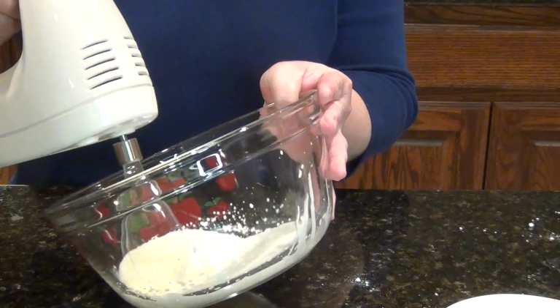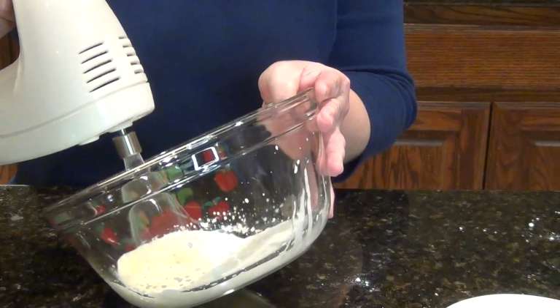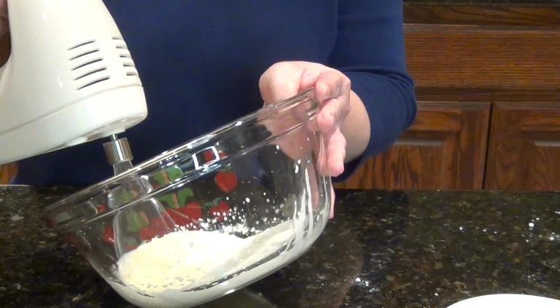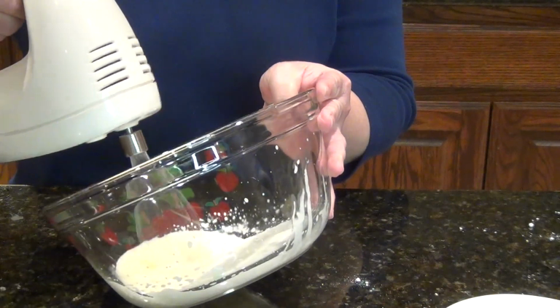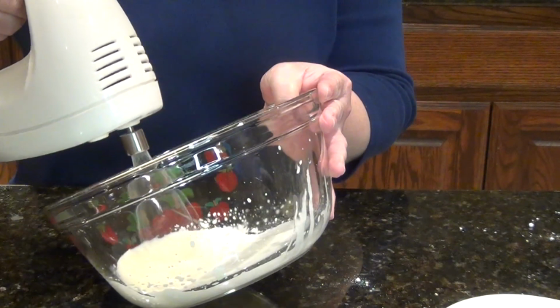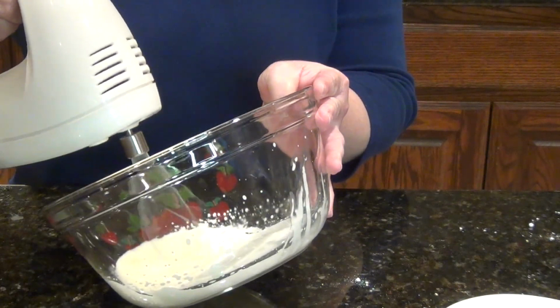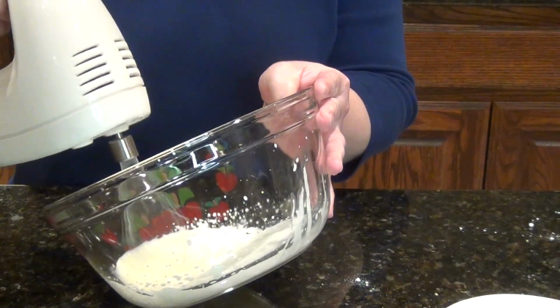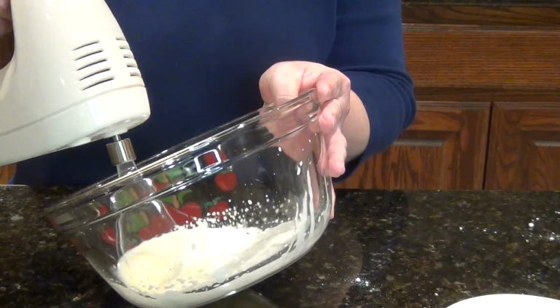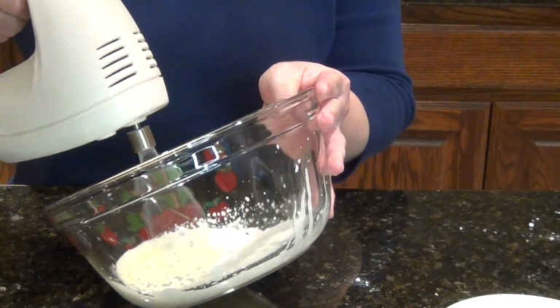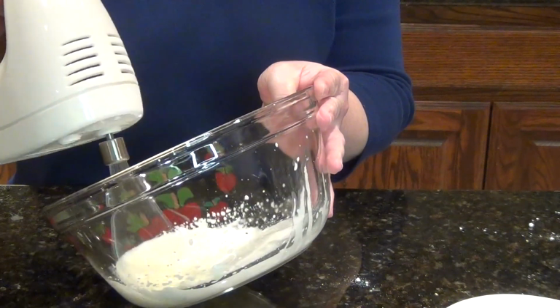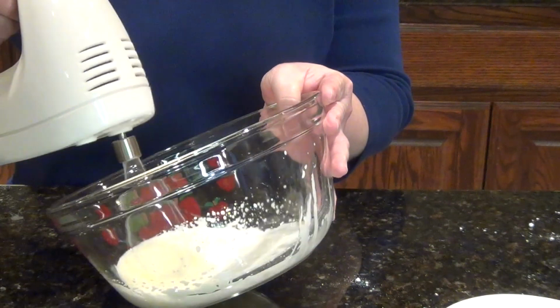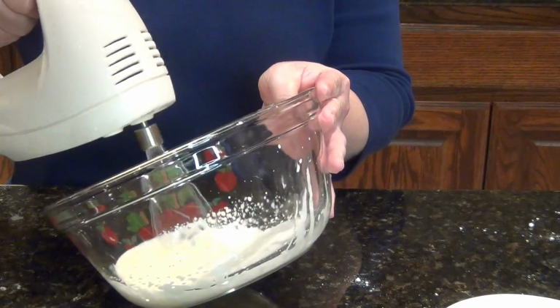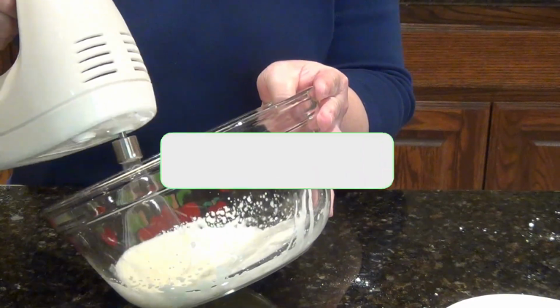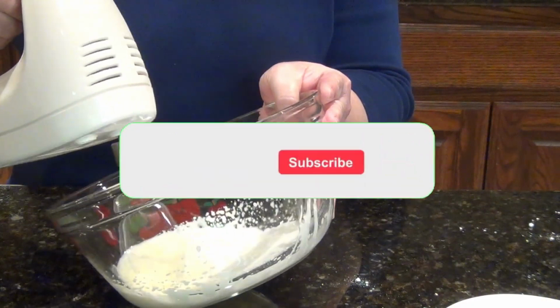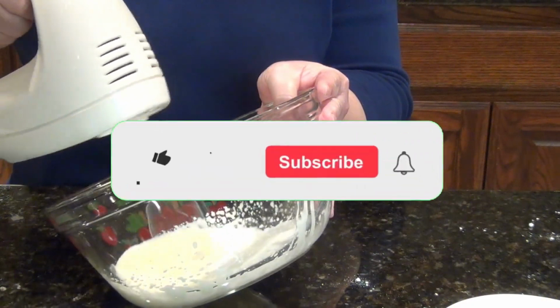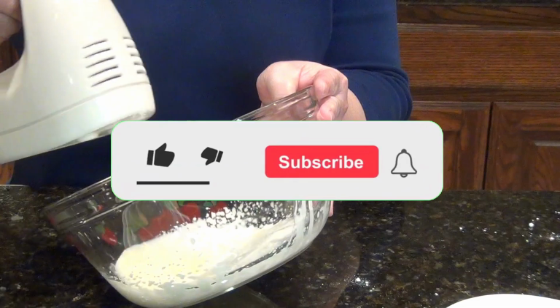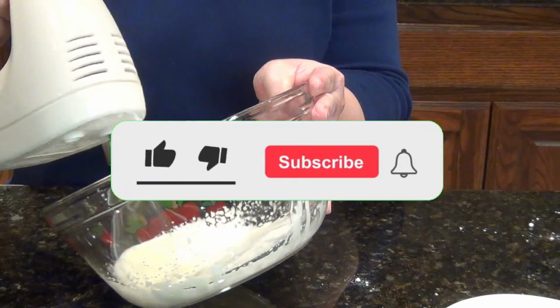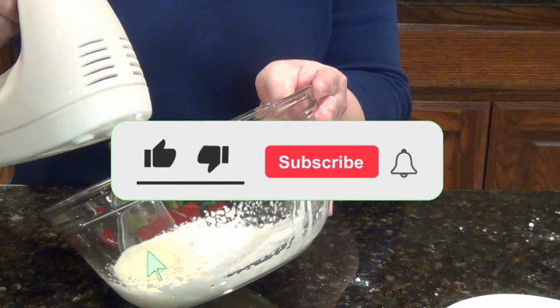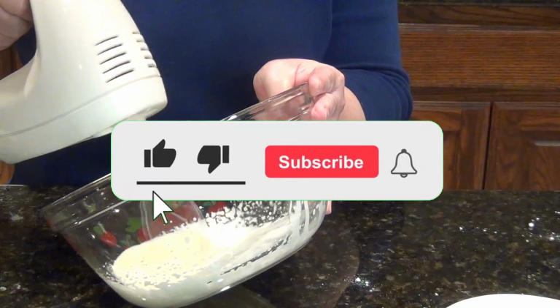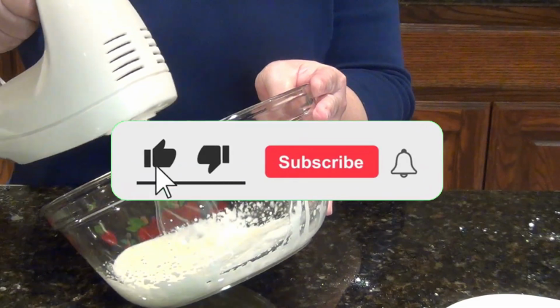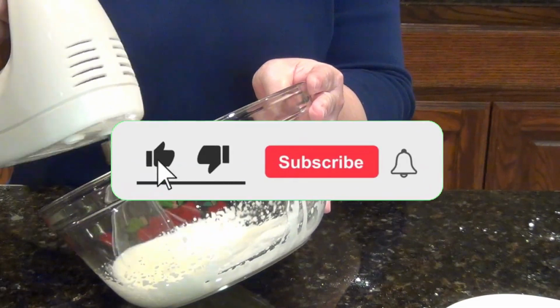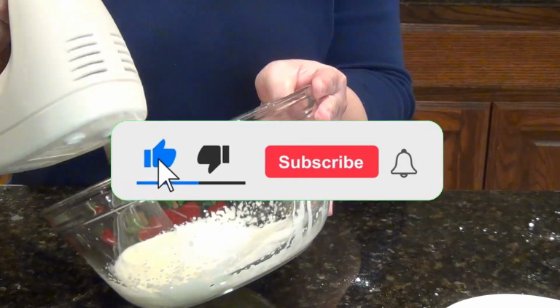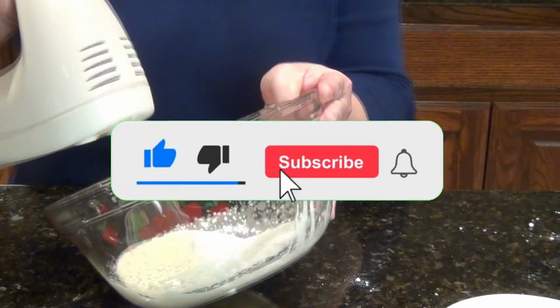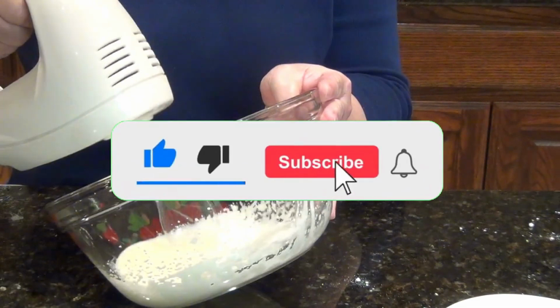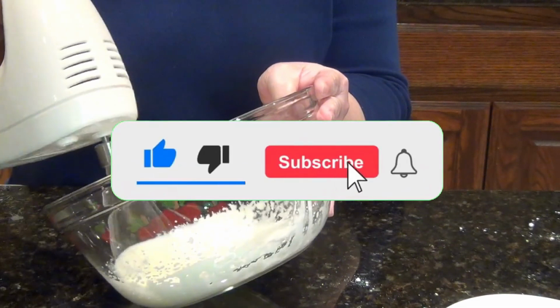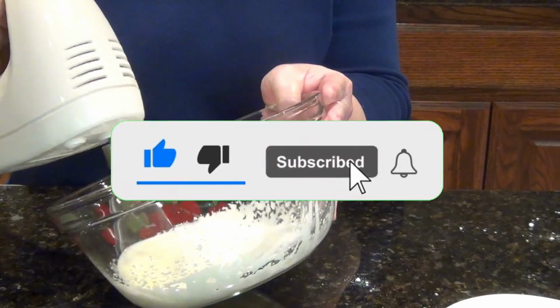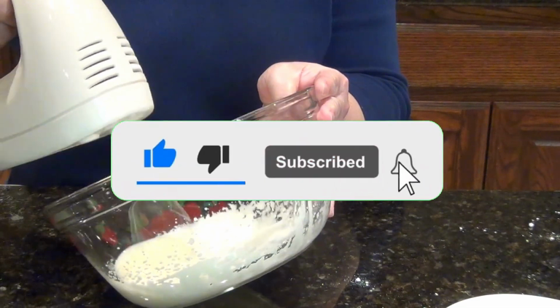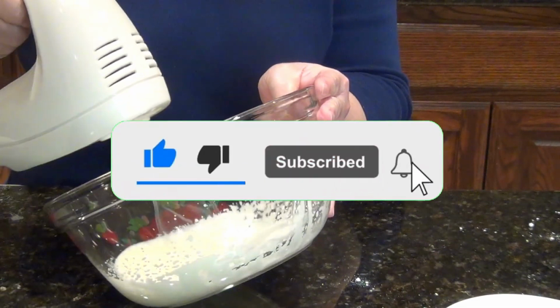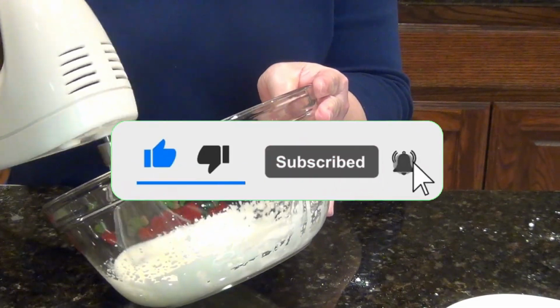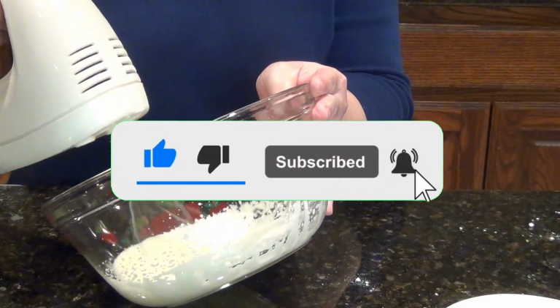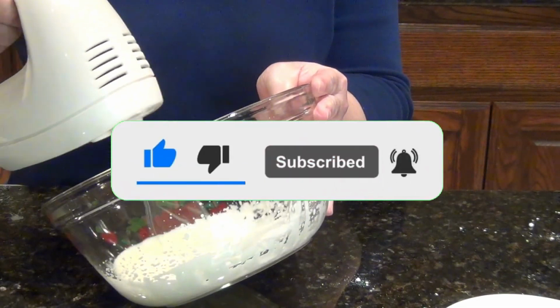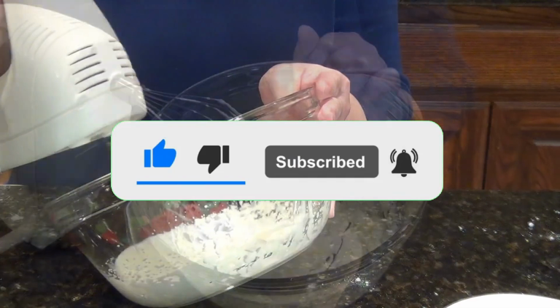If you like this video, you can help grow this channel by subscribing, liking, and sharing. Write a comment or ask me a question about the recipe and I'll be happy to answer you.